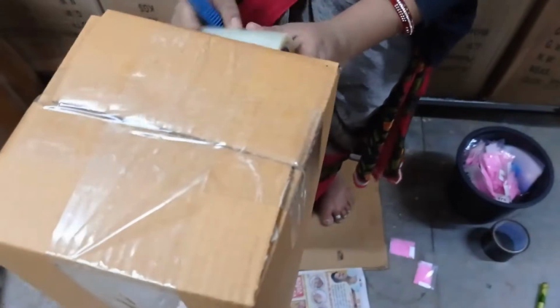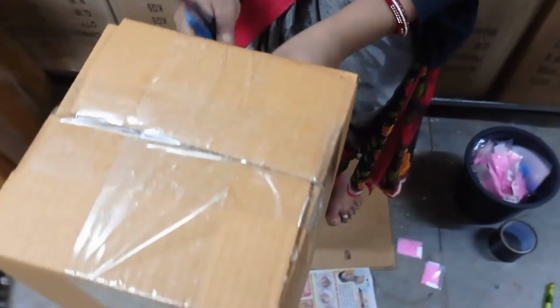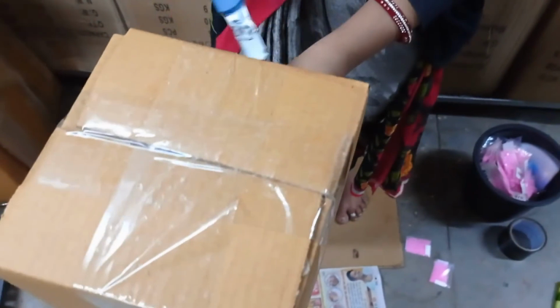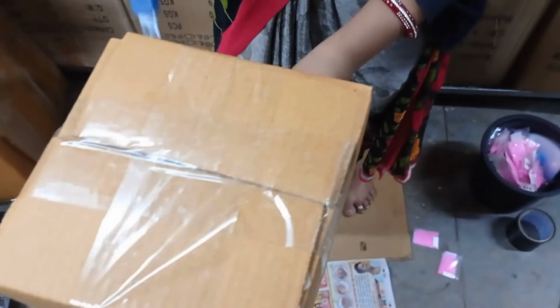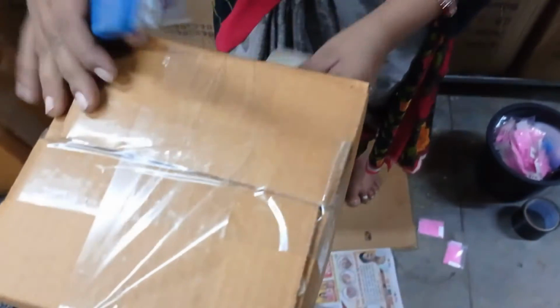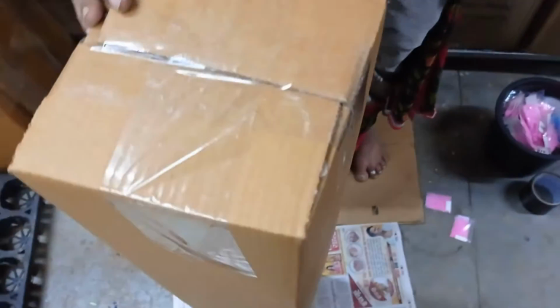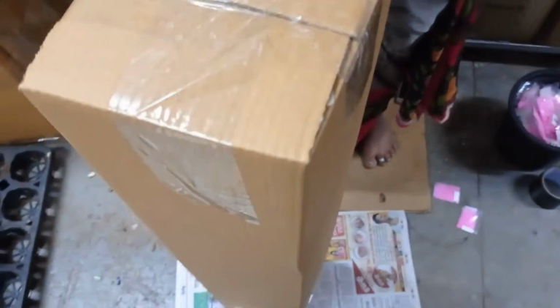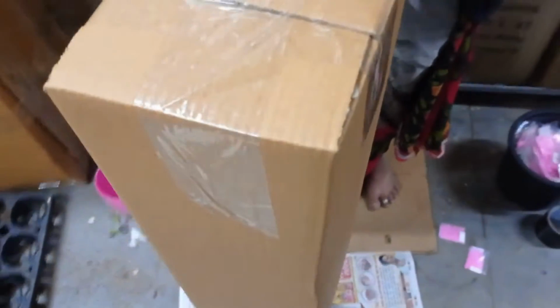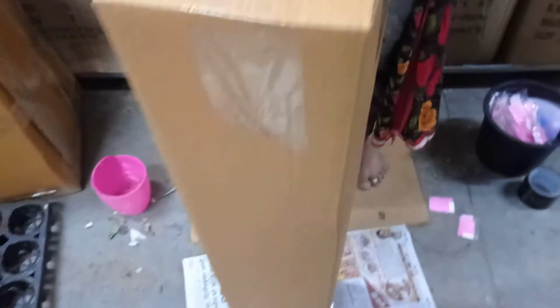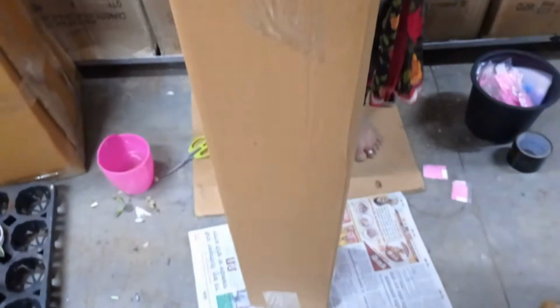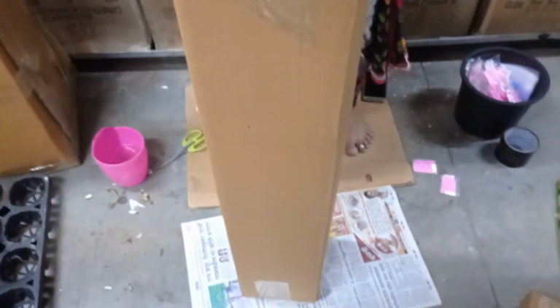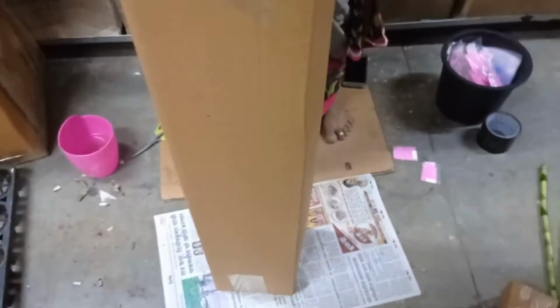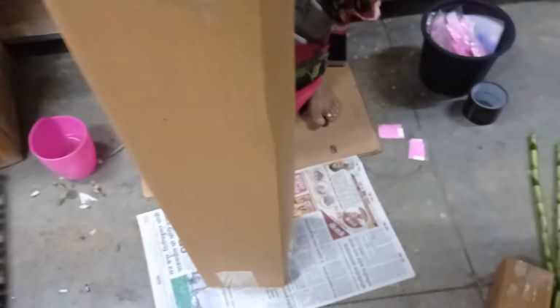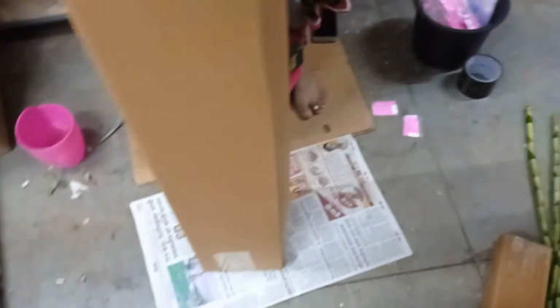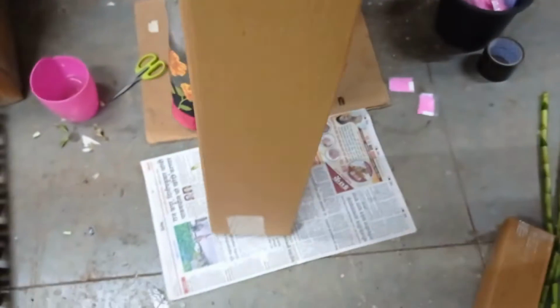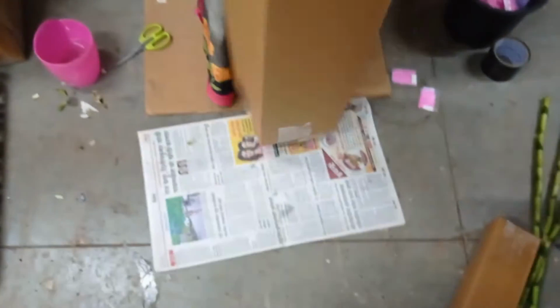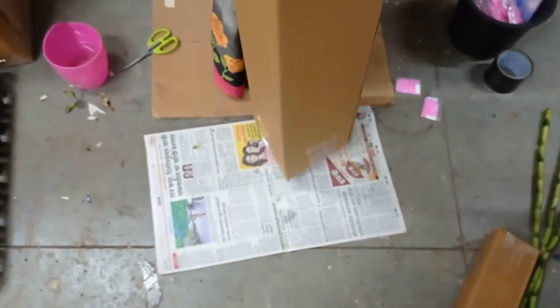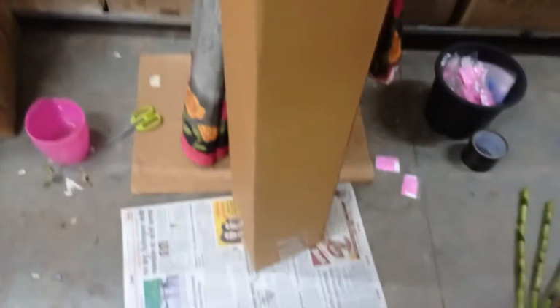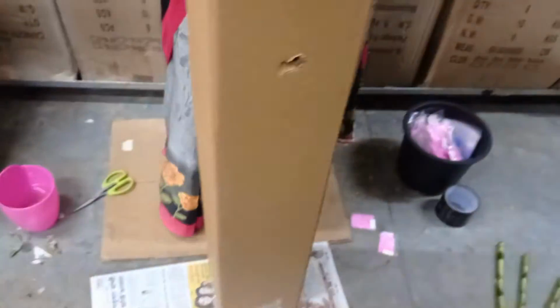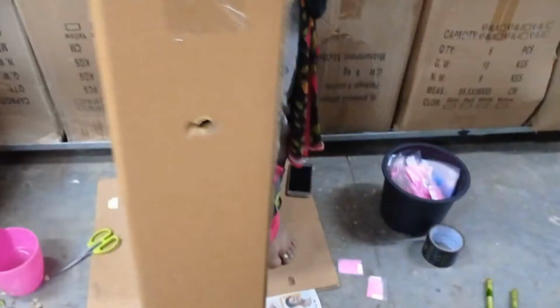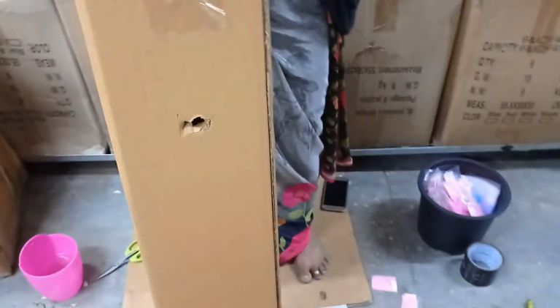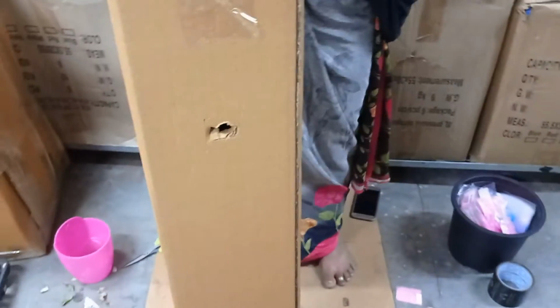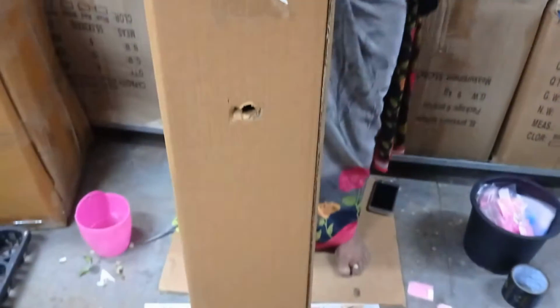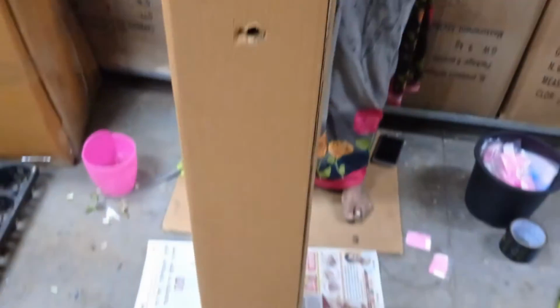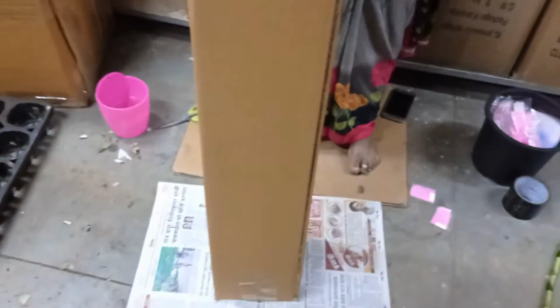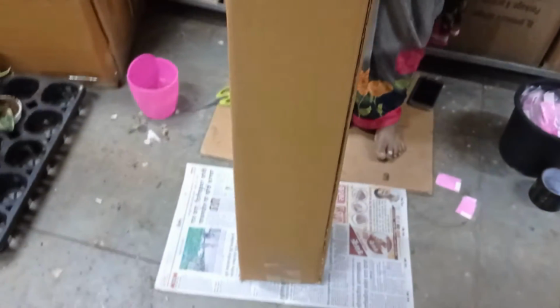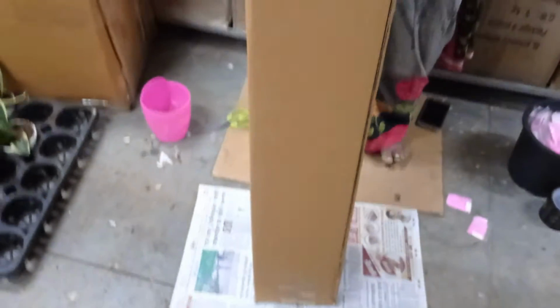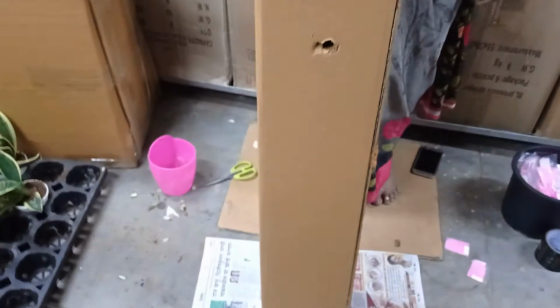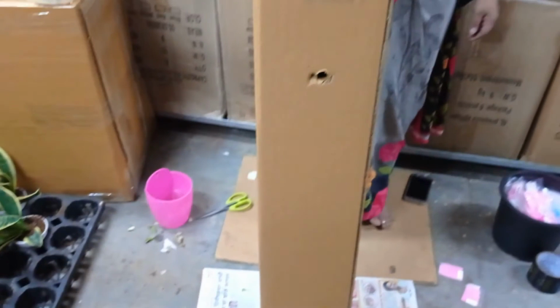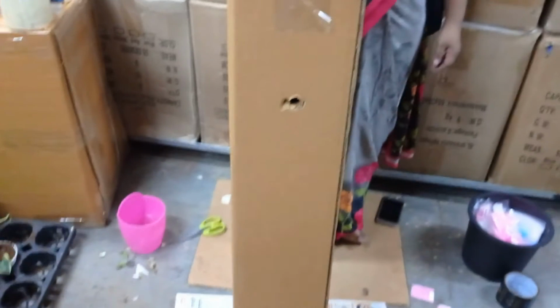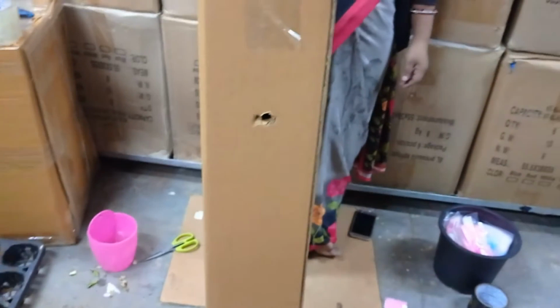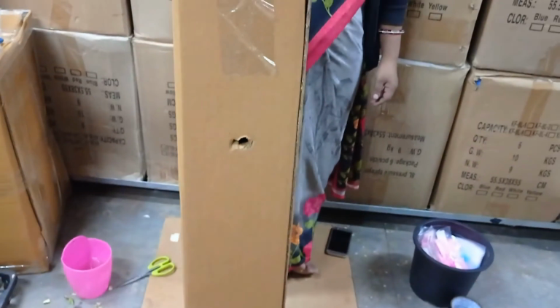After that, we will pack them in the bag. So, we pack them in the bag.